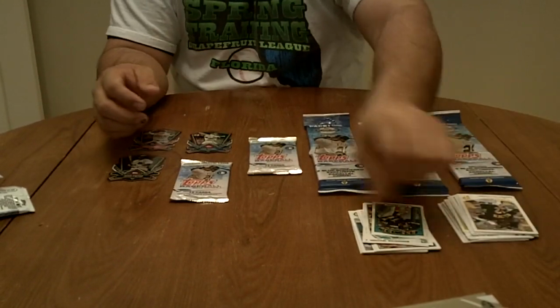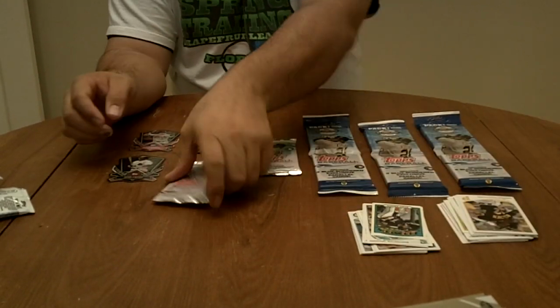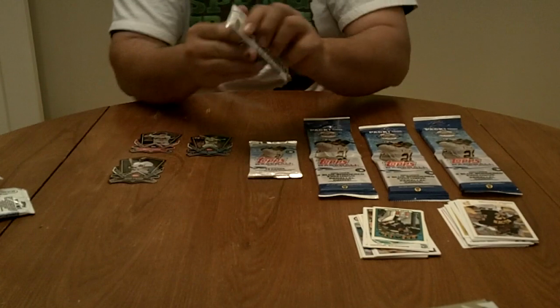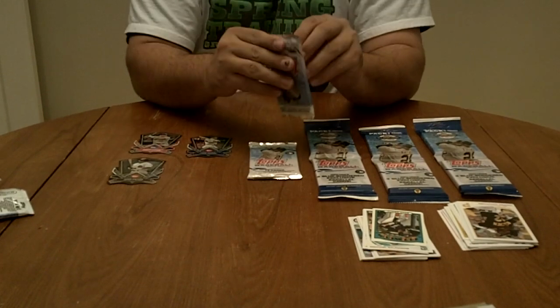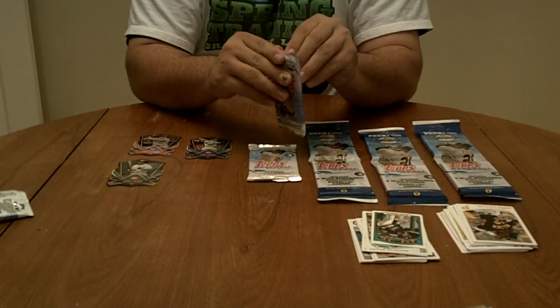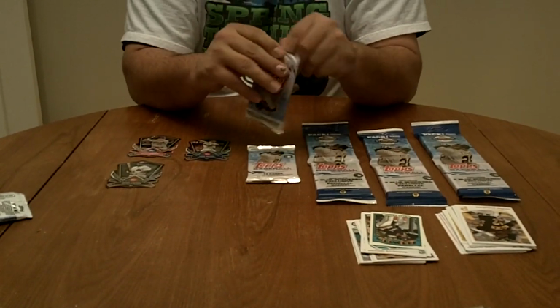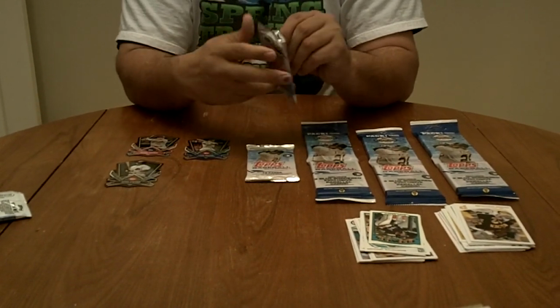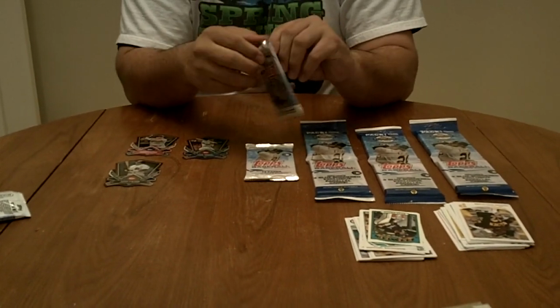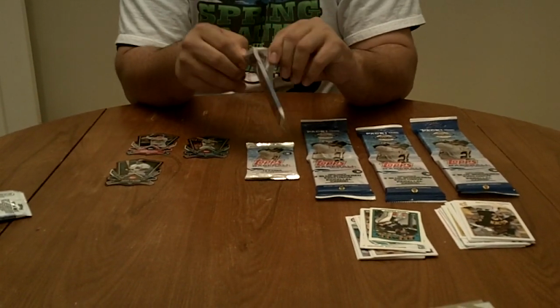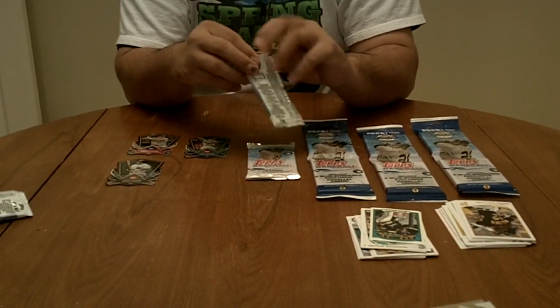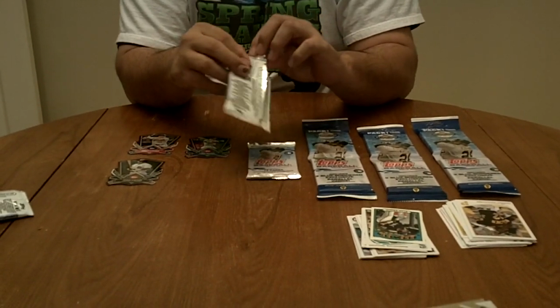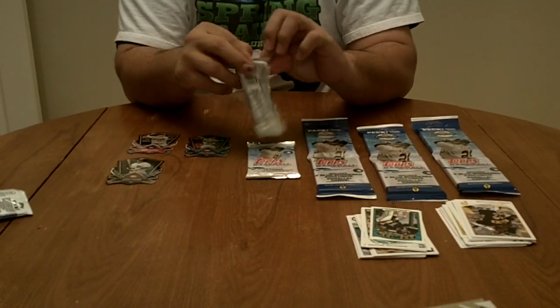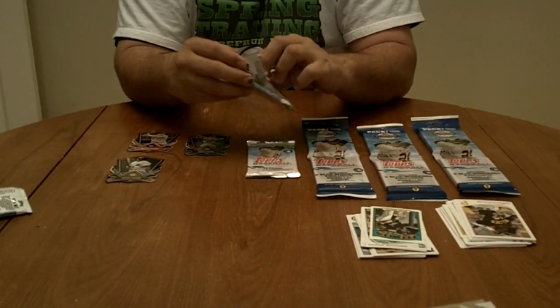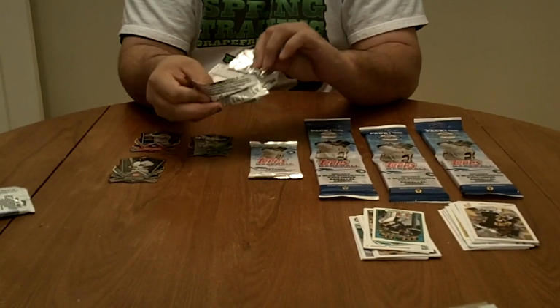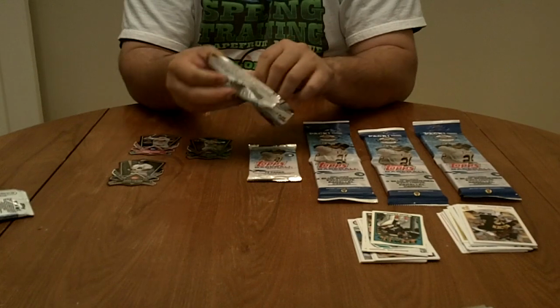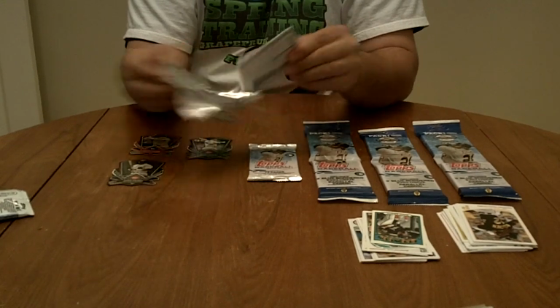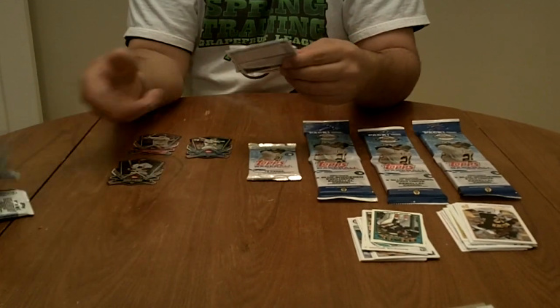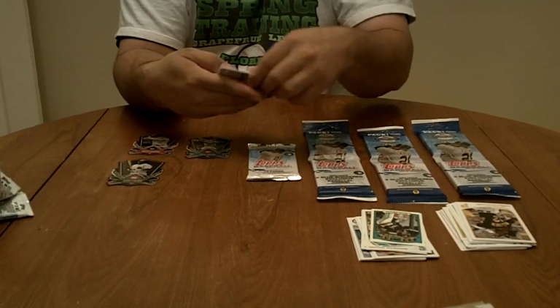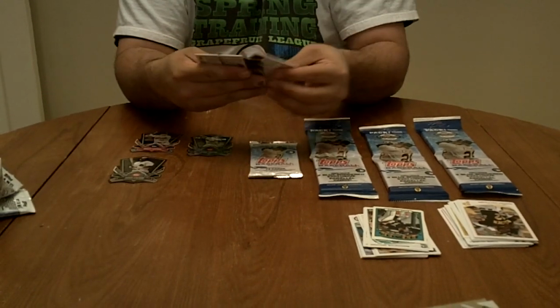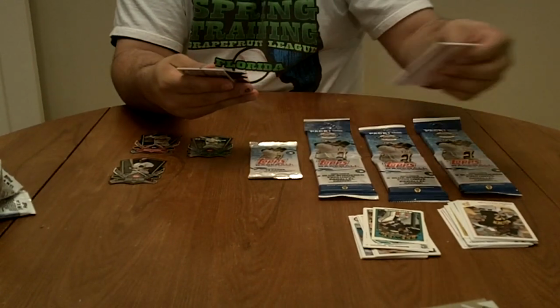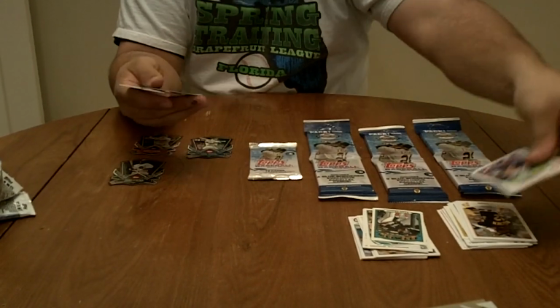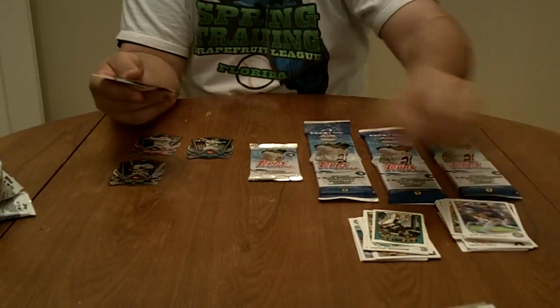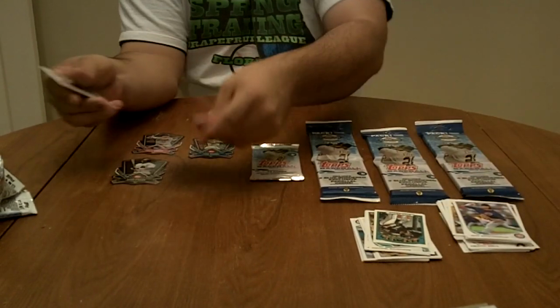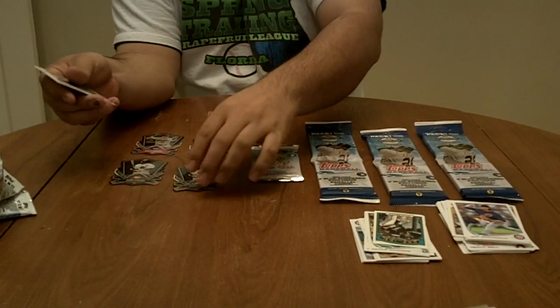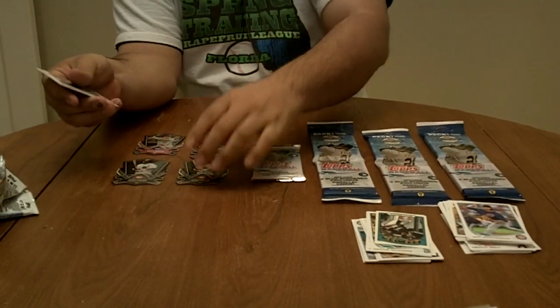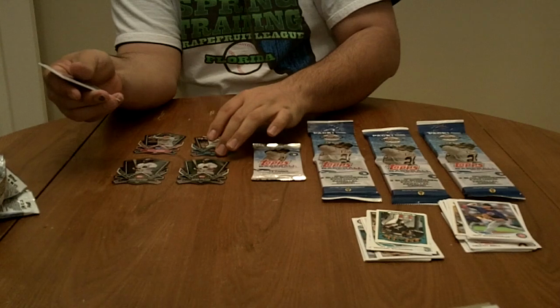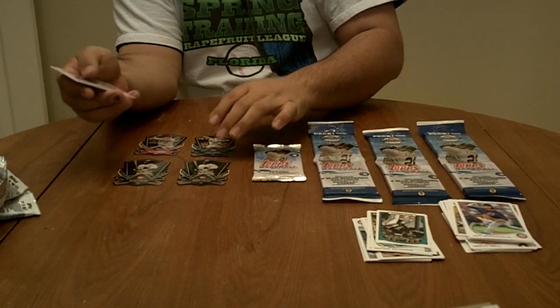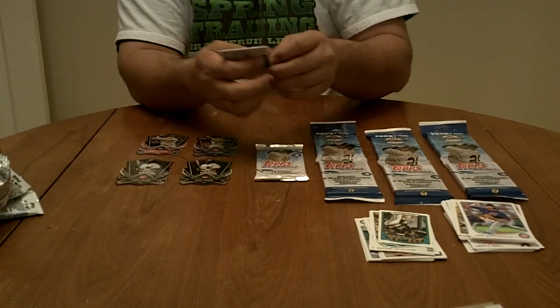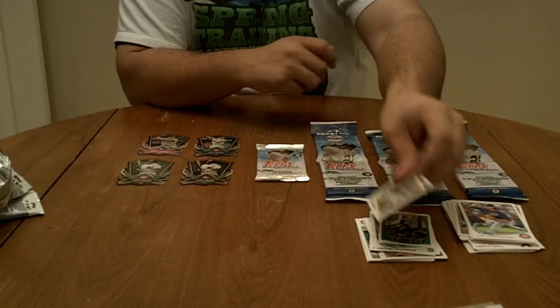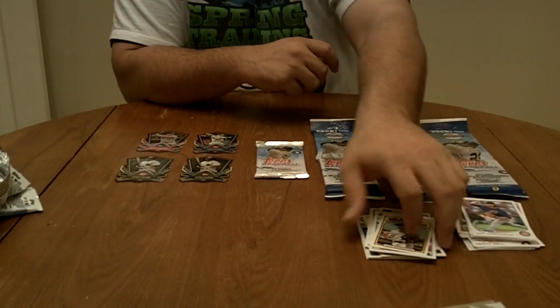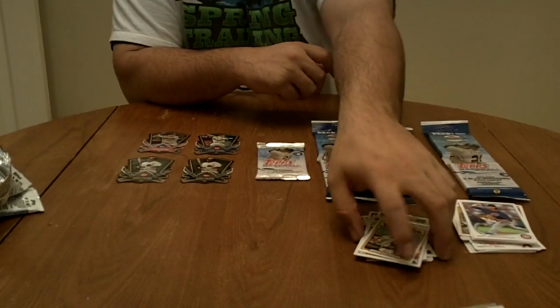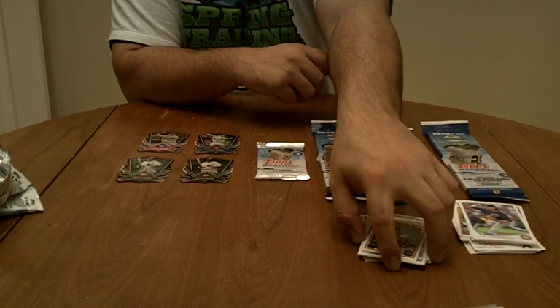And in our fourth and final die cut pack, we are going to have another Tony Gwynn. So two Tony Gwynn, Stan Musial, and Brett Lowry.